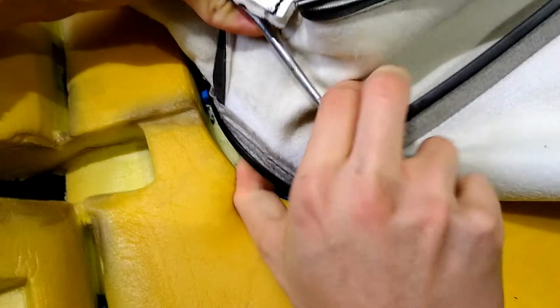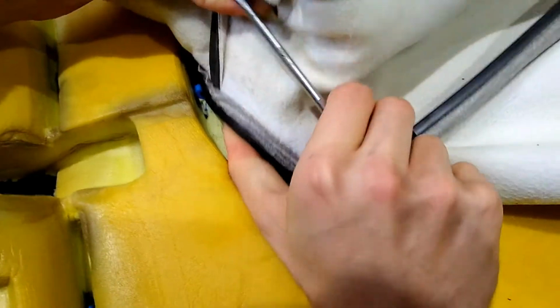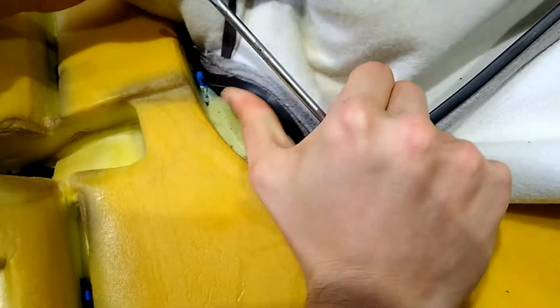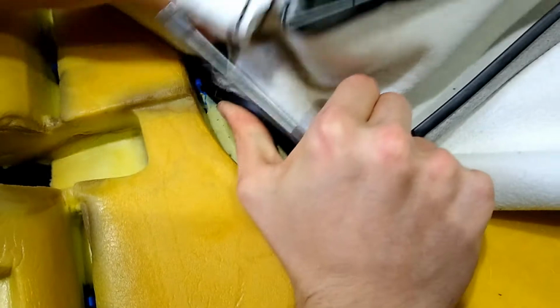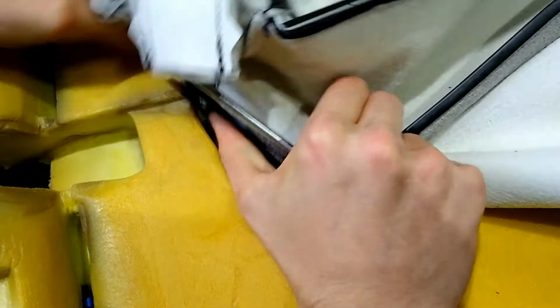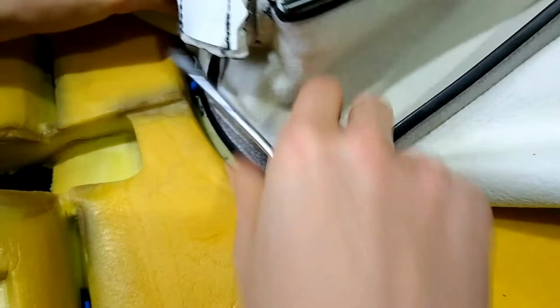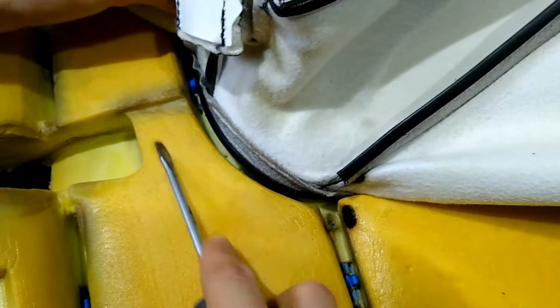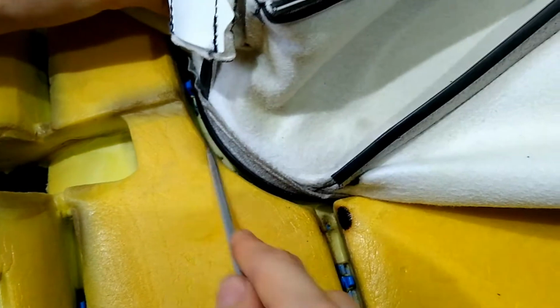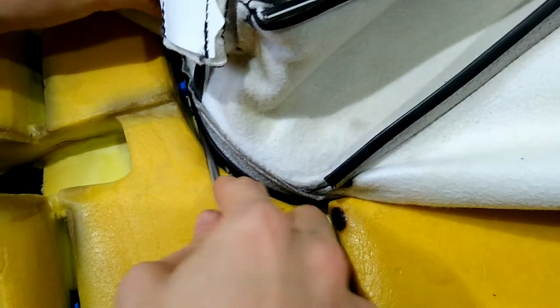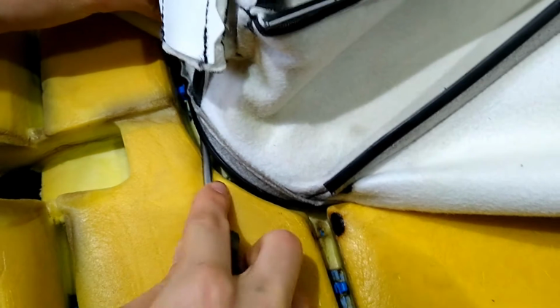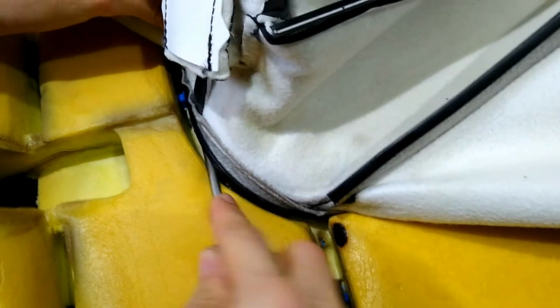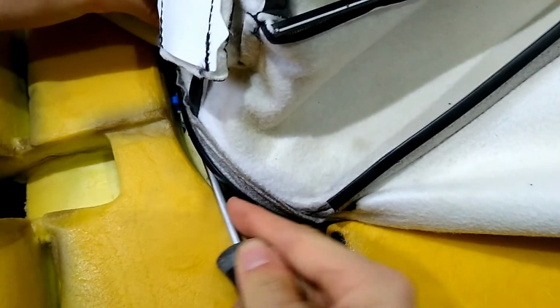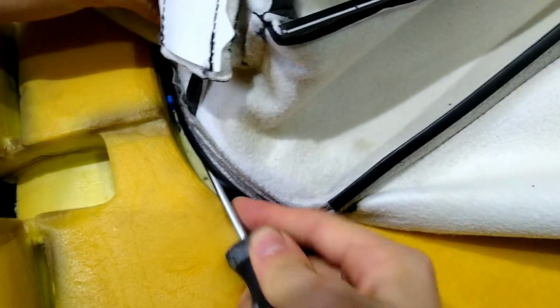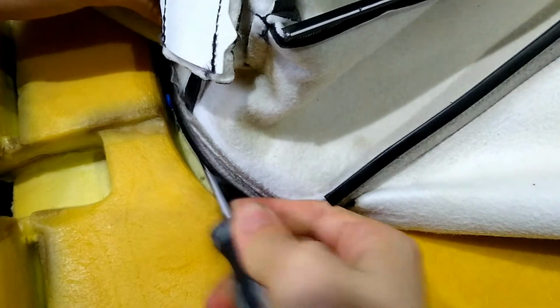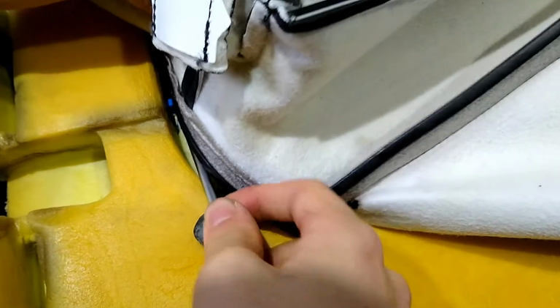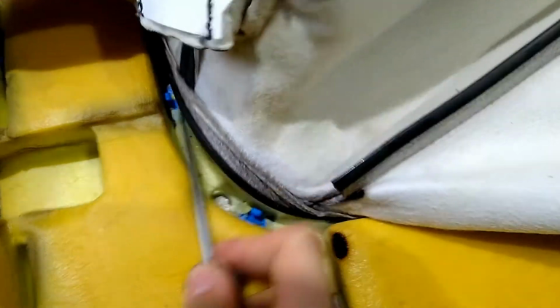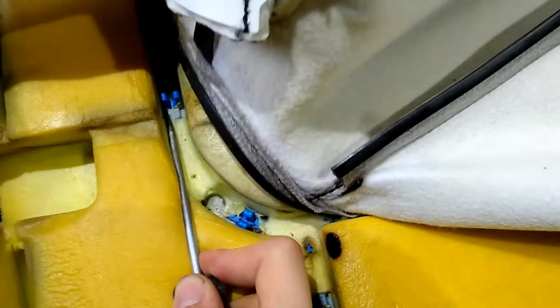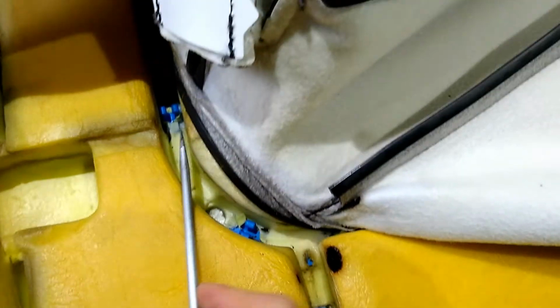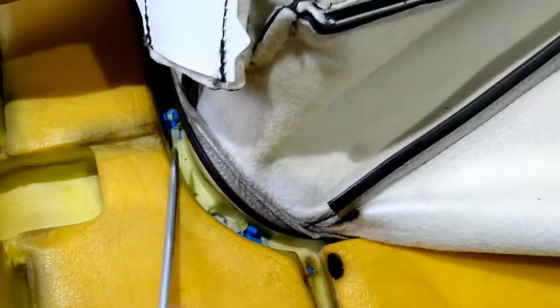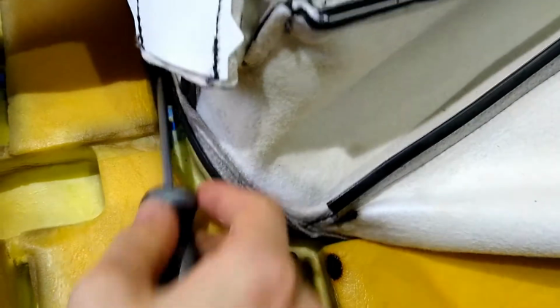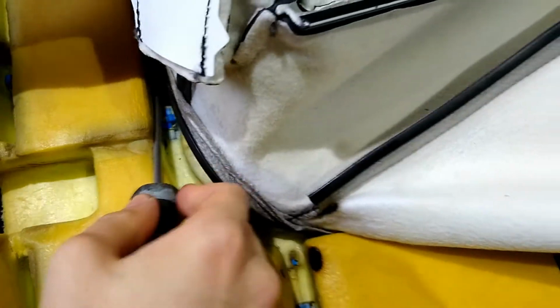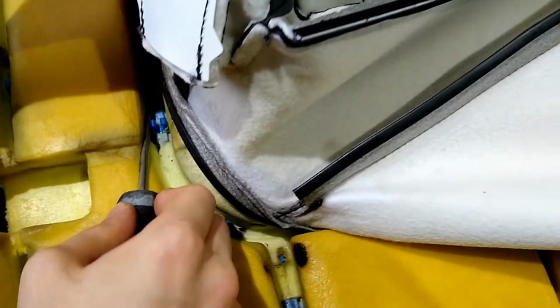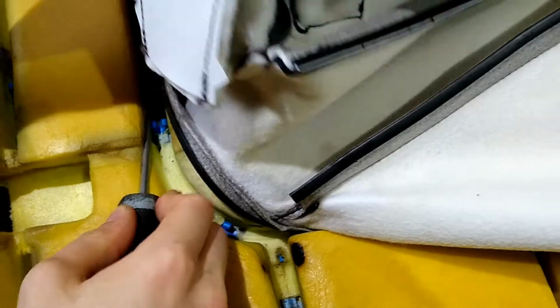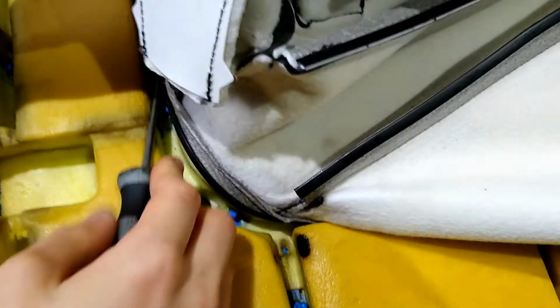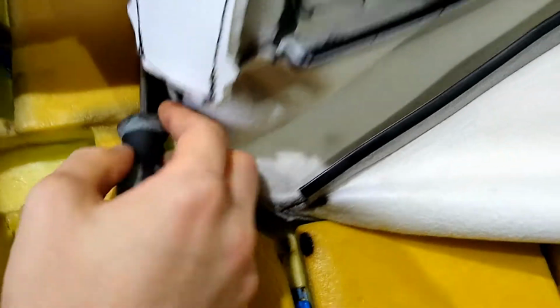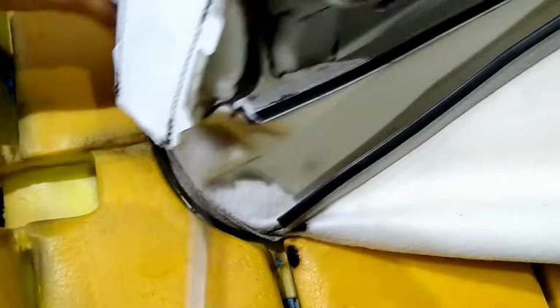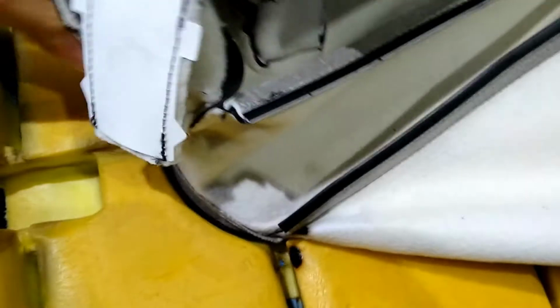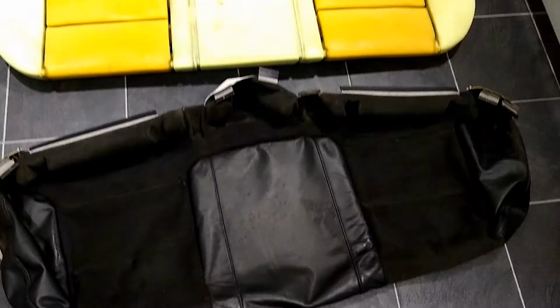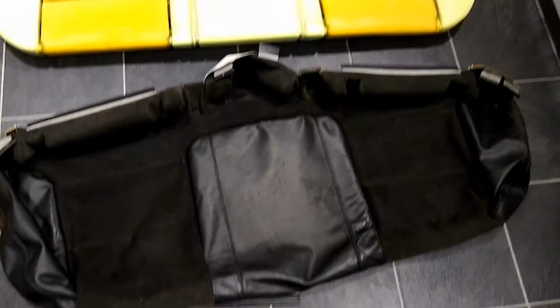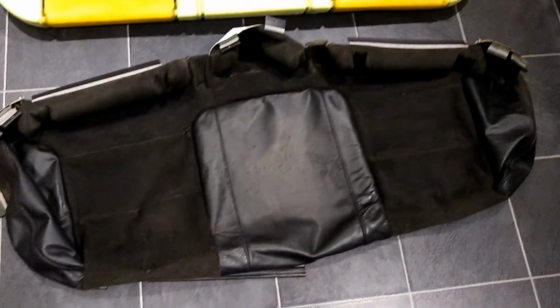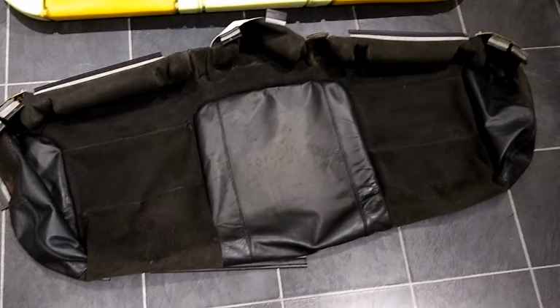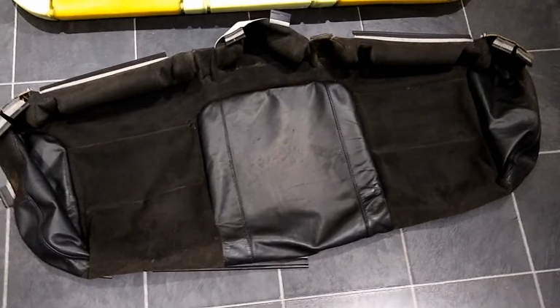Once you've gone around the whole seat and removed all of the clips, the seat cover itself should just come off and you'll have the foam separated from the cover itself.